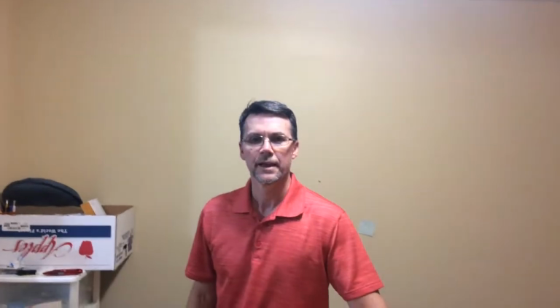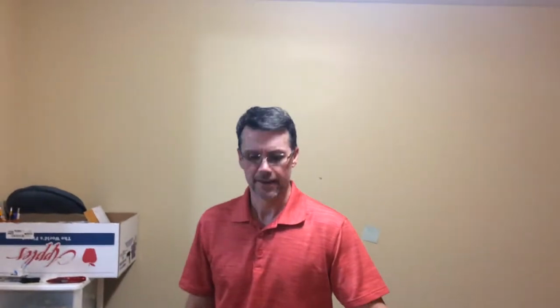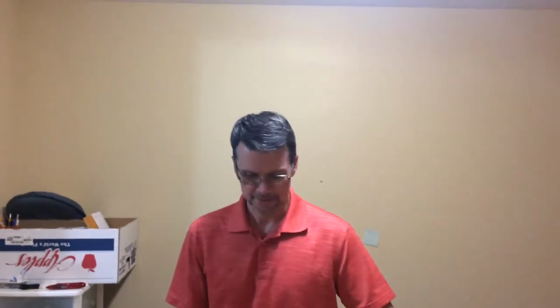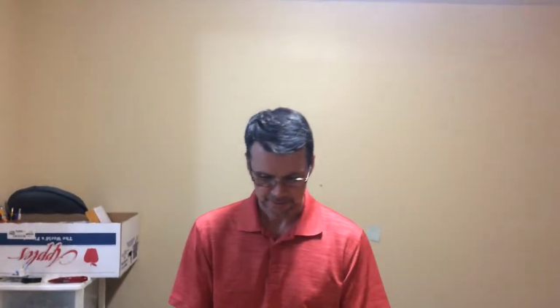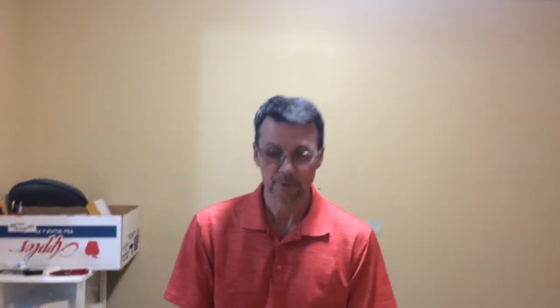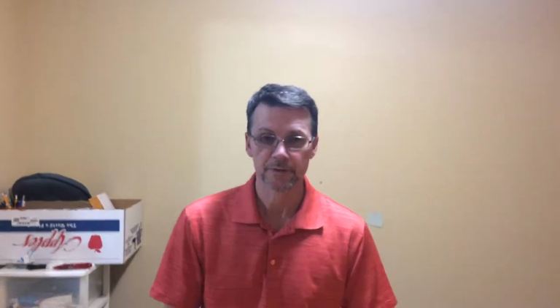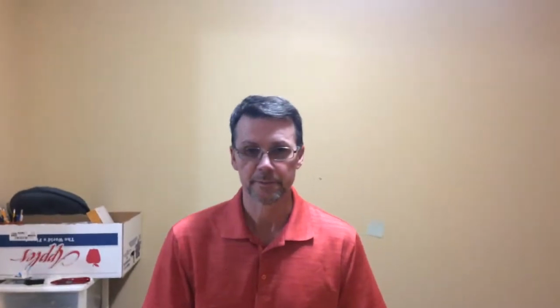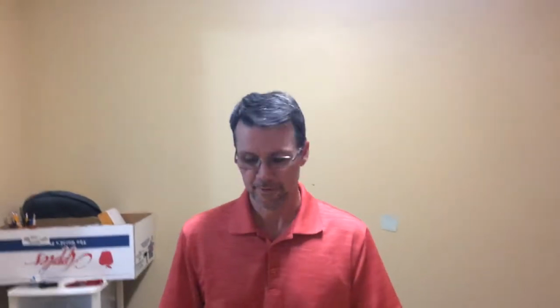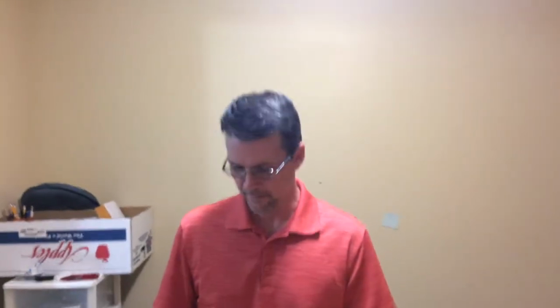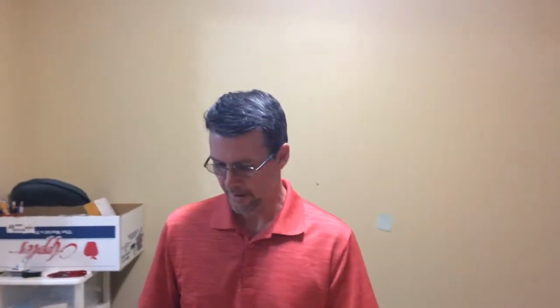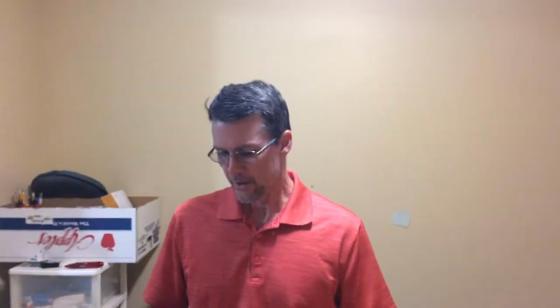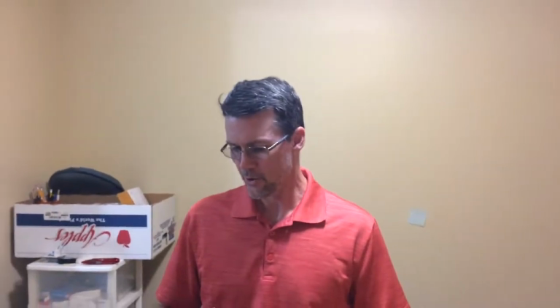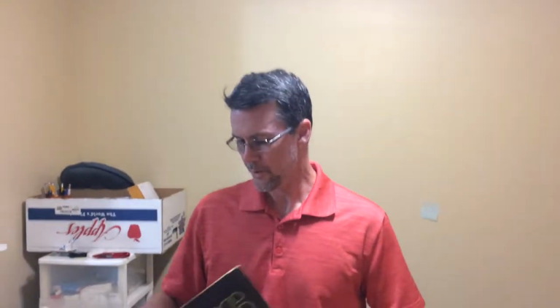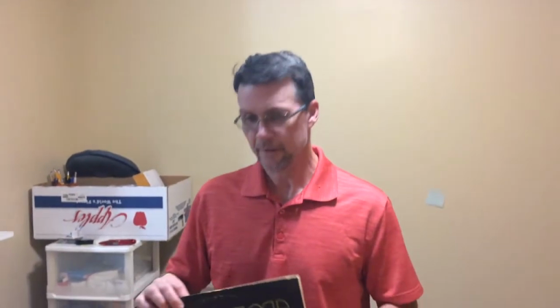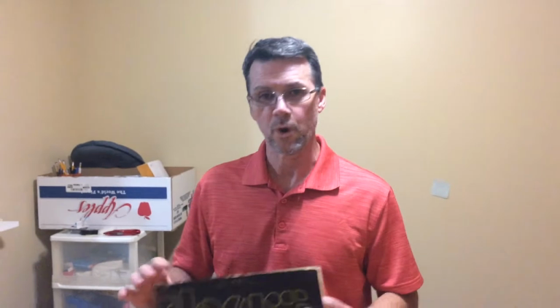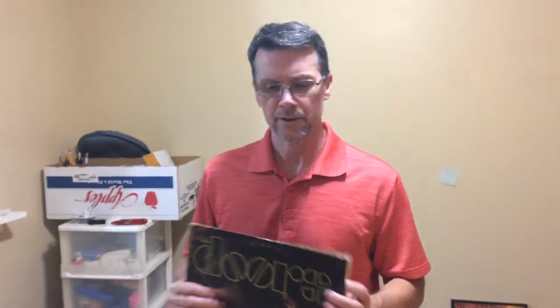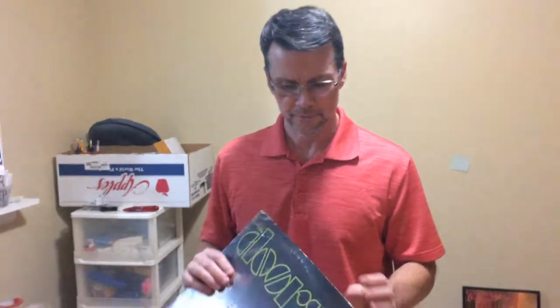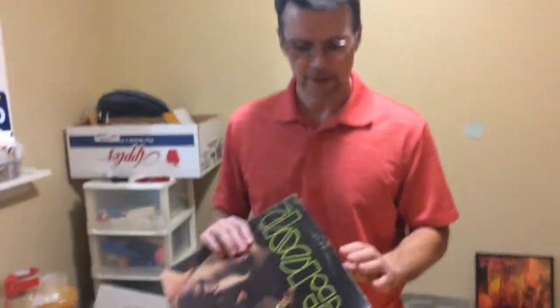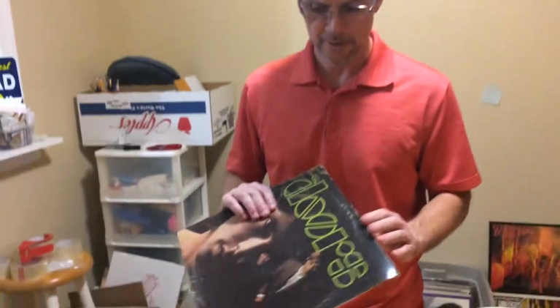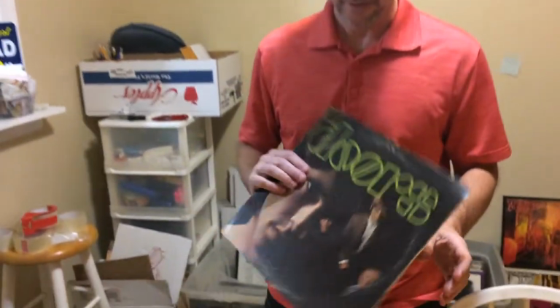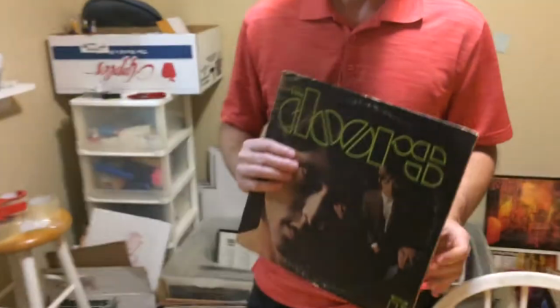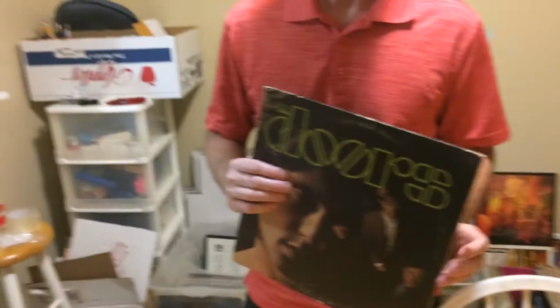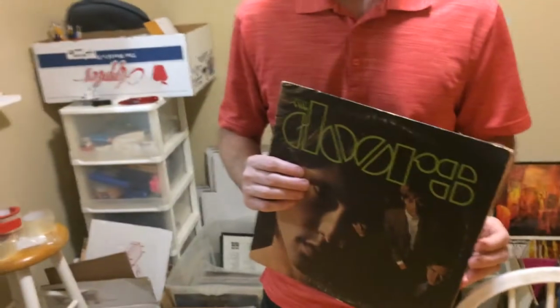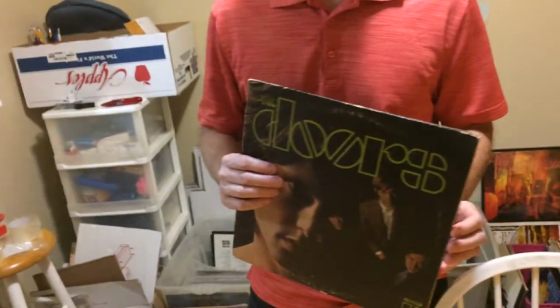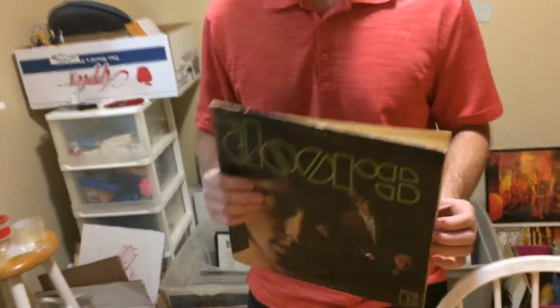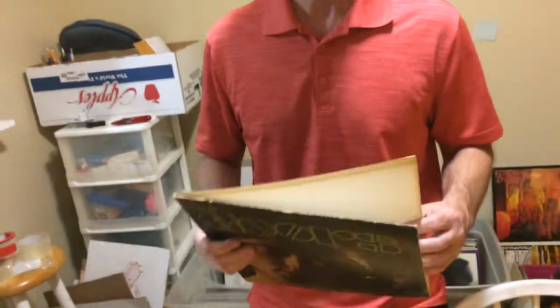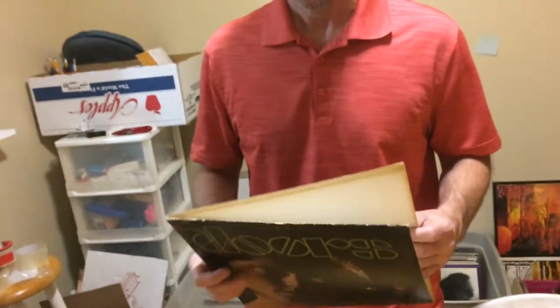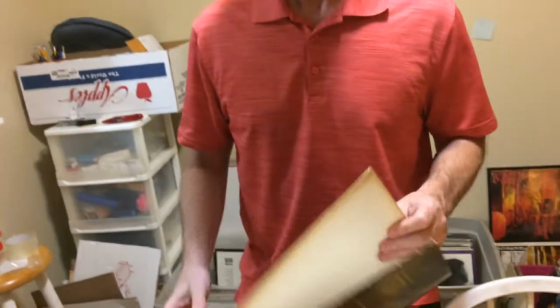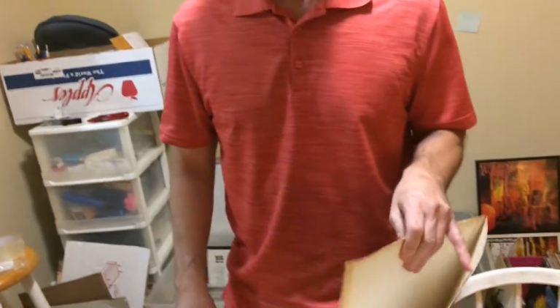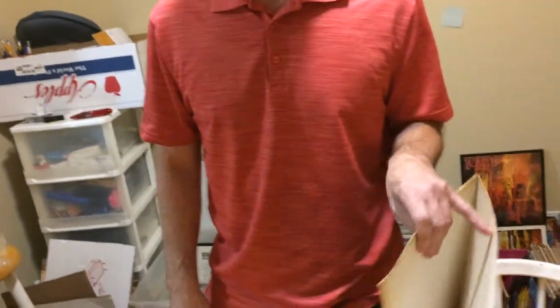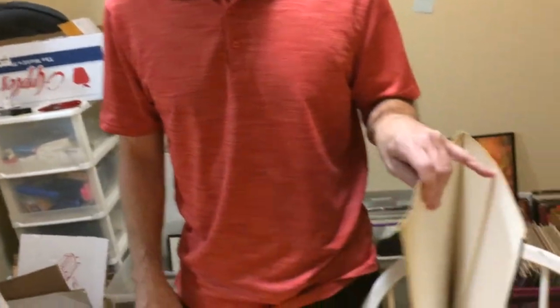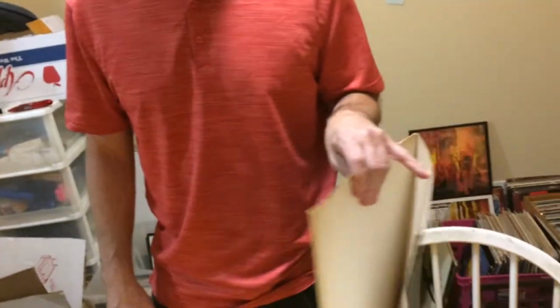Hey guys, it's Merlin with On Demand Vinyl again. So, you're out in the wild and you find an album cover that's got a split.